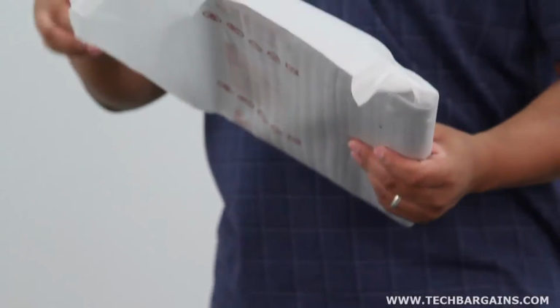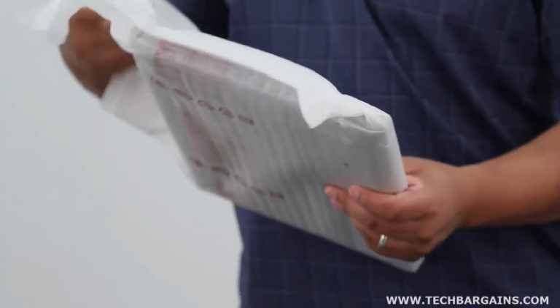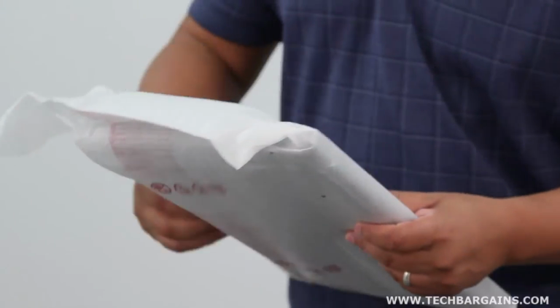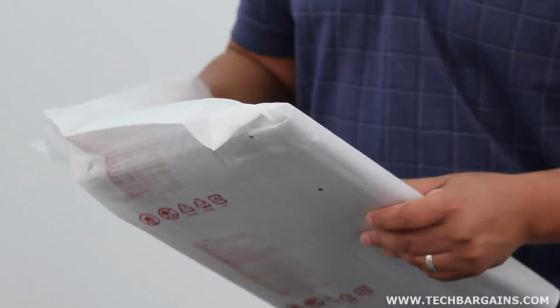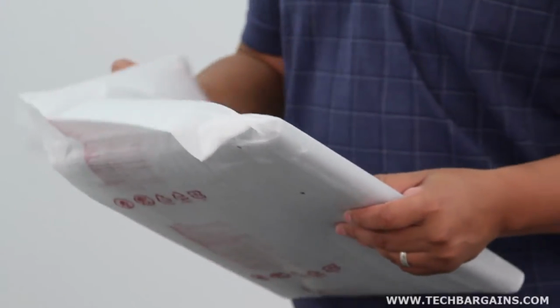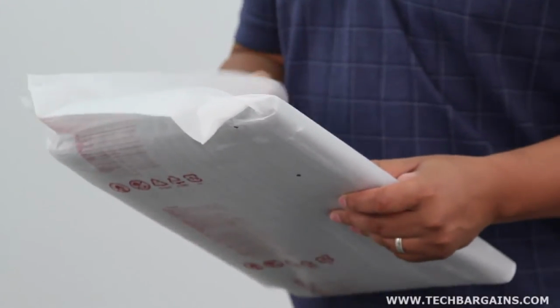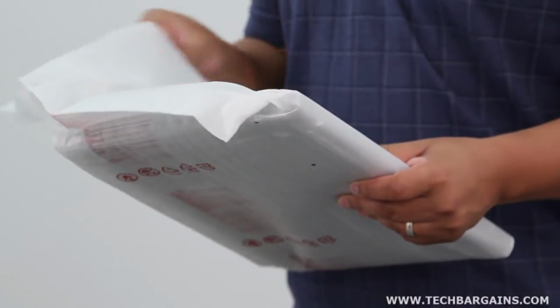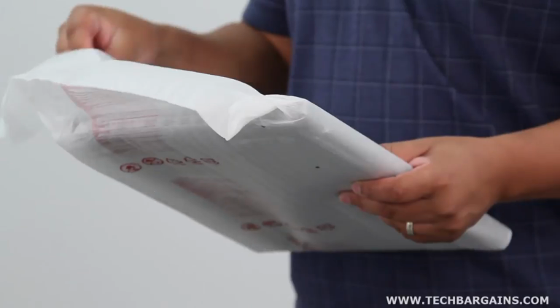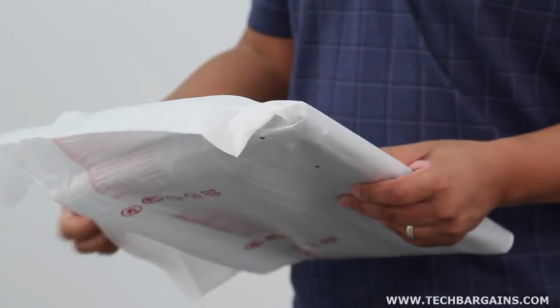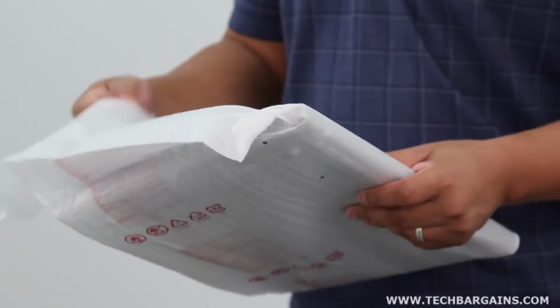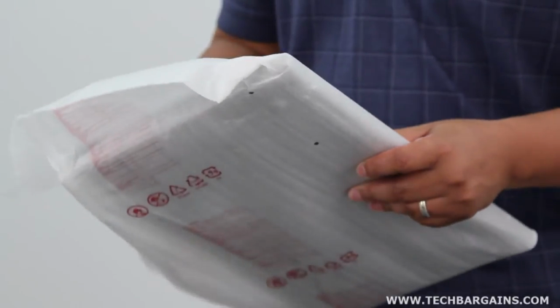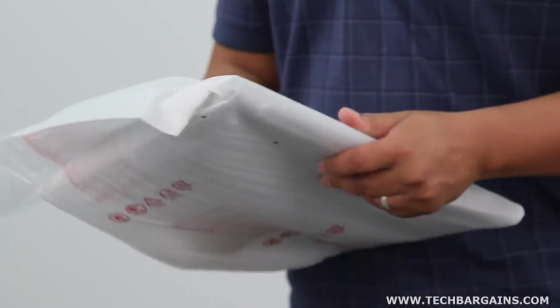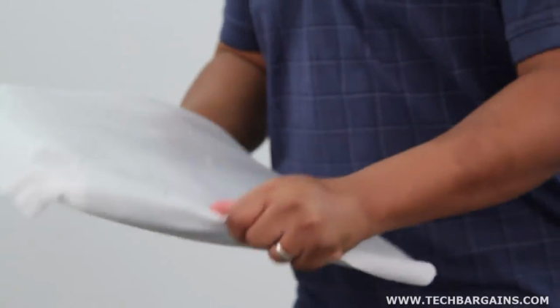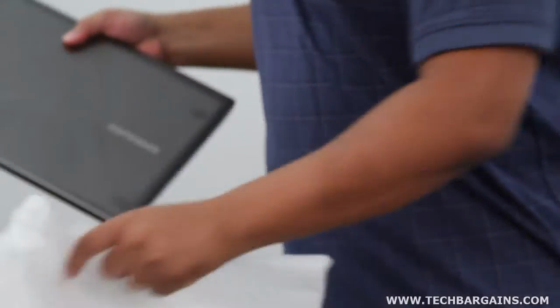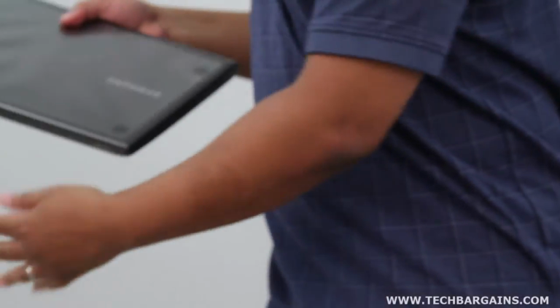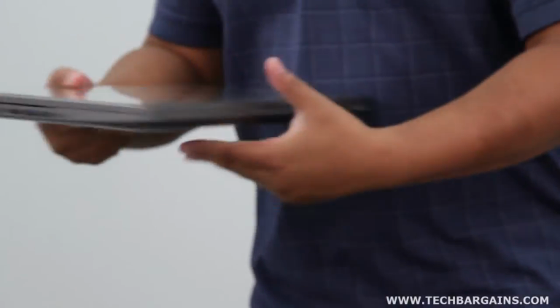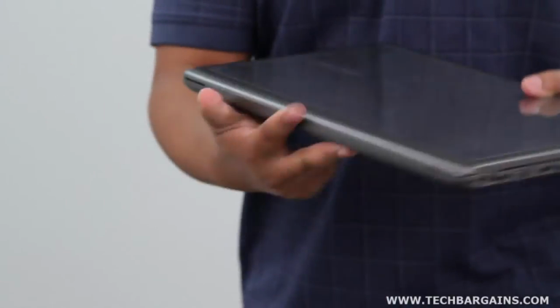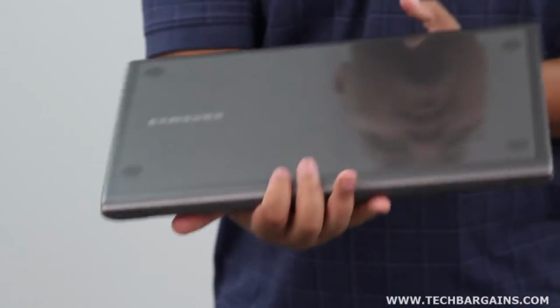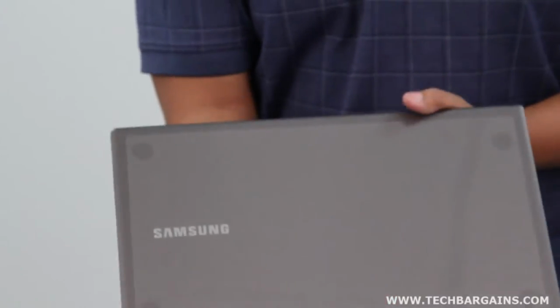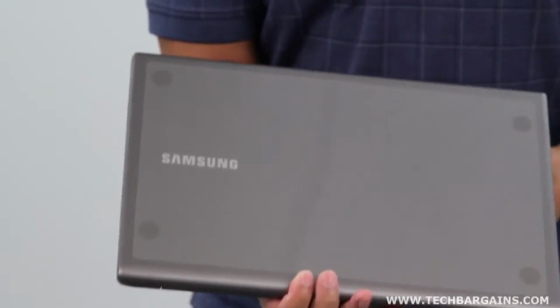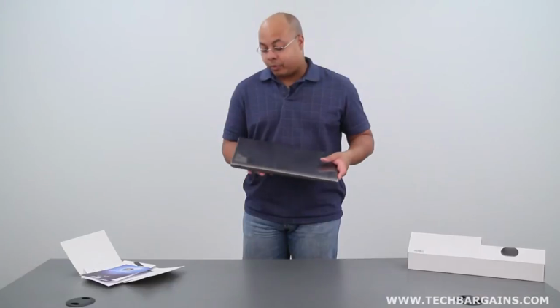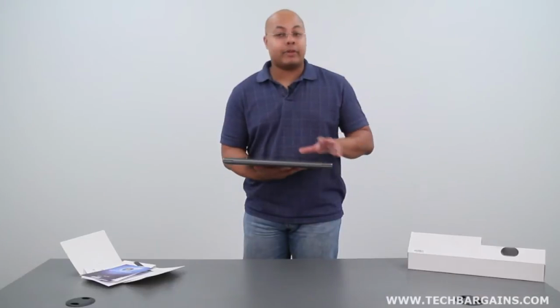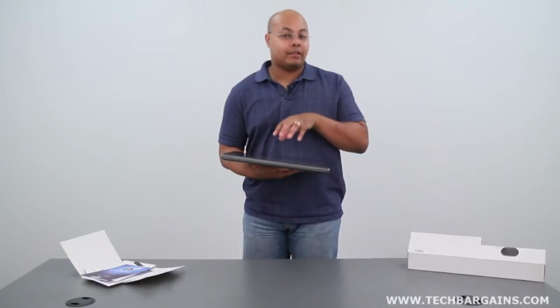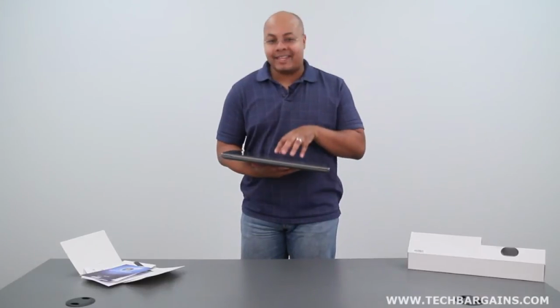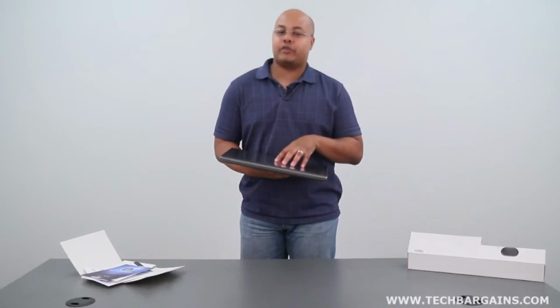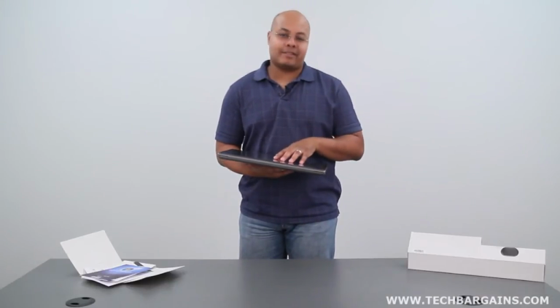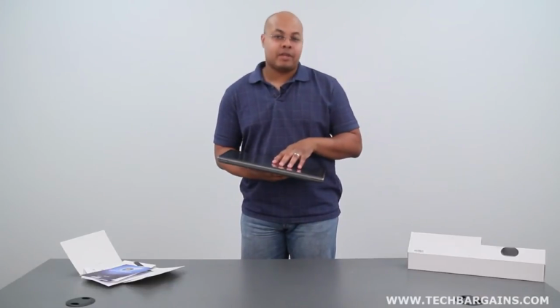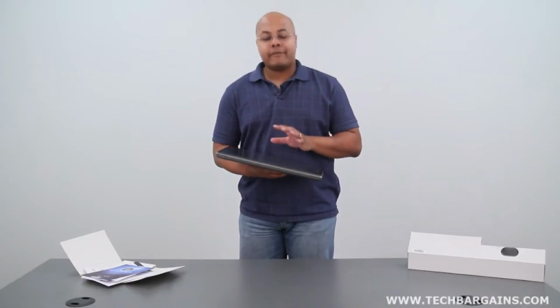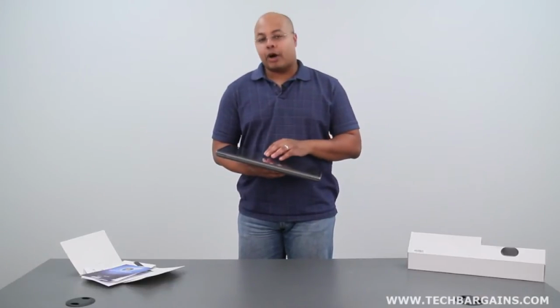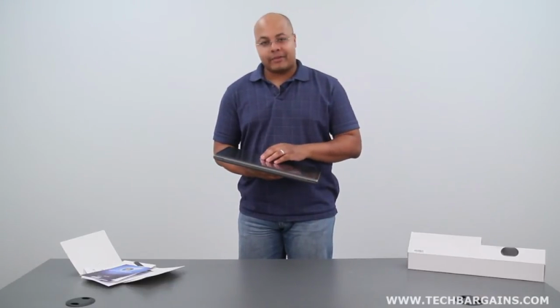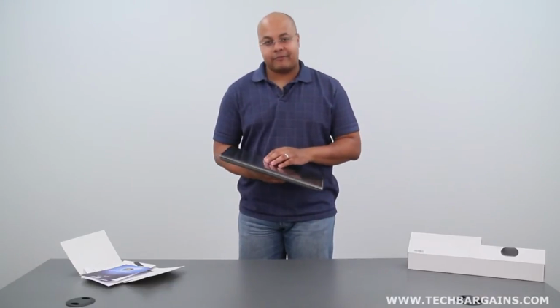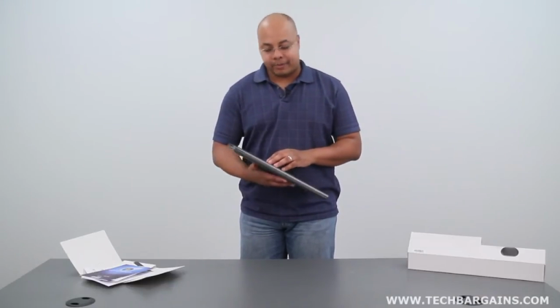This is actually a pretty sizable laptop. This is the 17-inch Series 7 Chronos — the largest in the Chronos line. And we'll take a really quick look at the internal specs of the system after we walk around the system for a little bit.